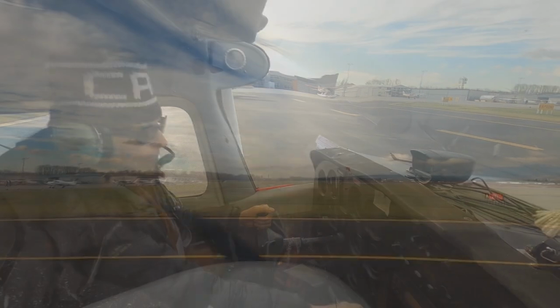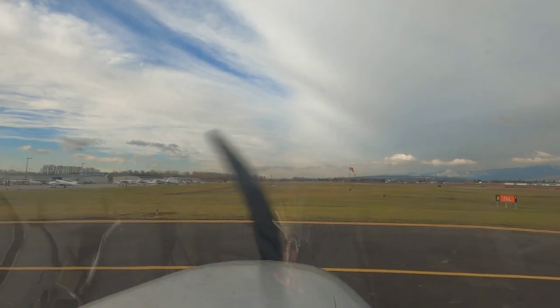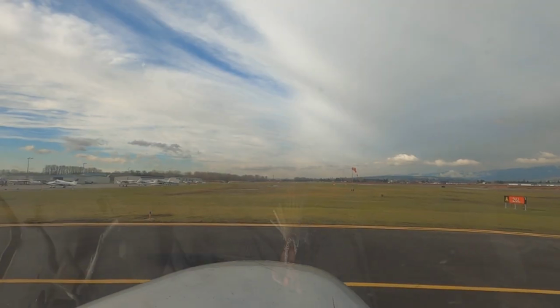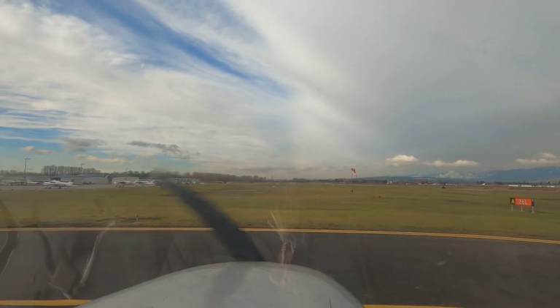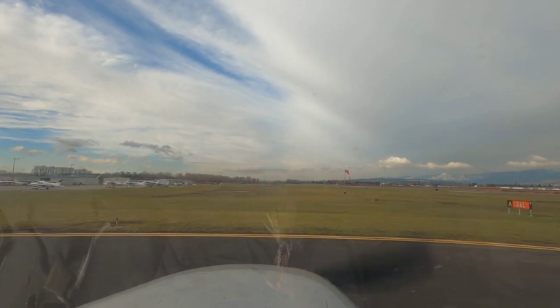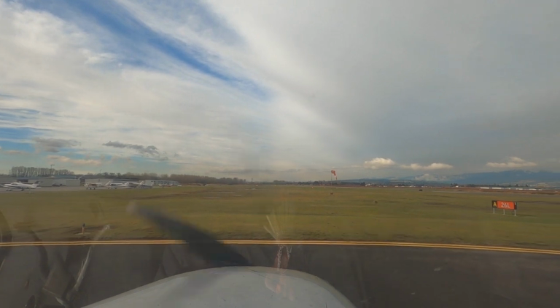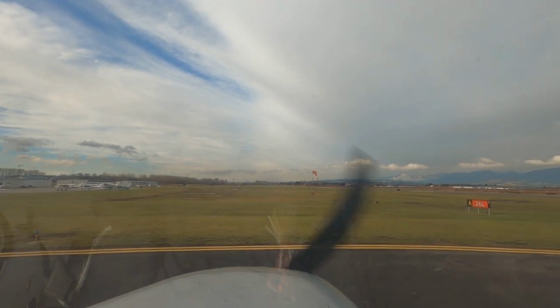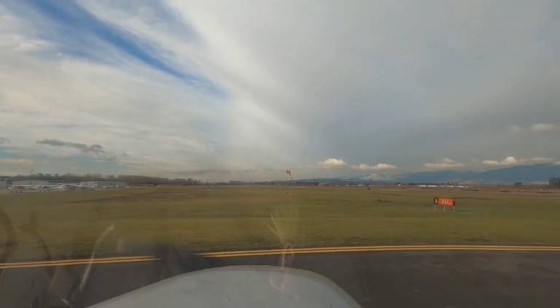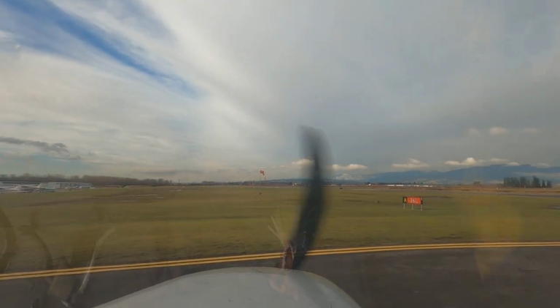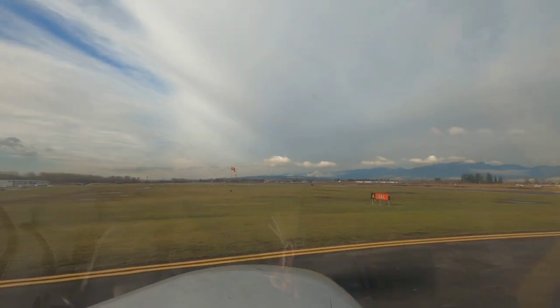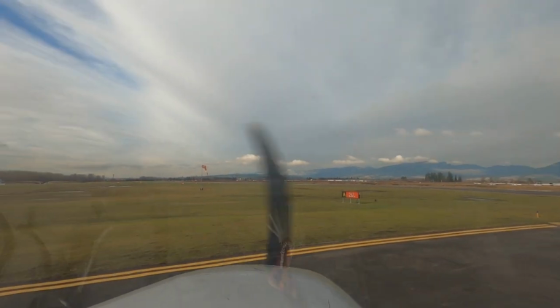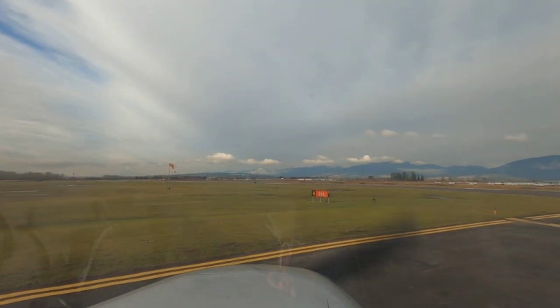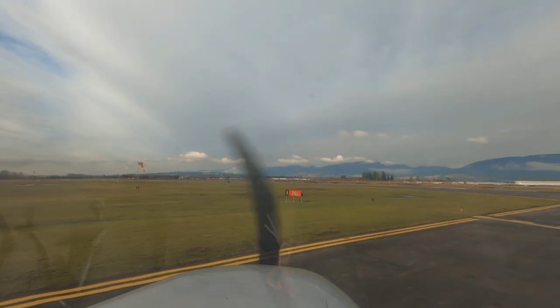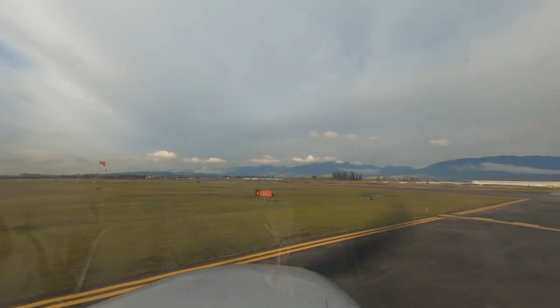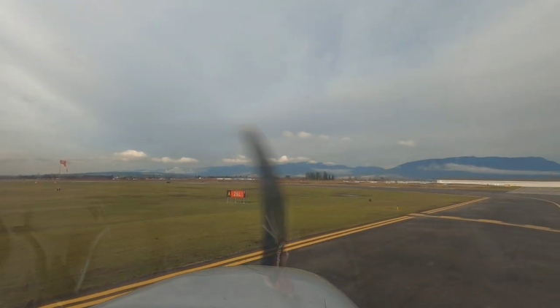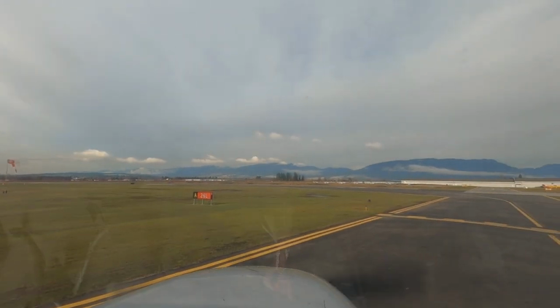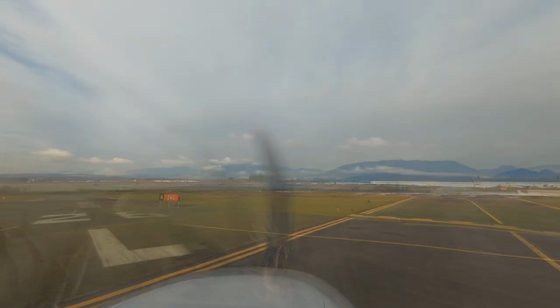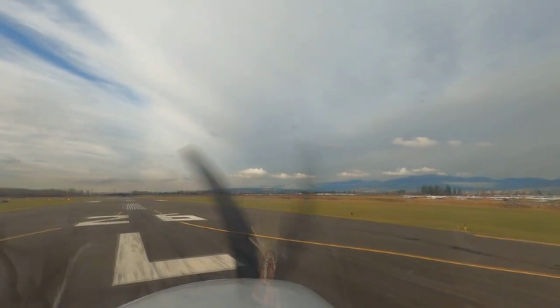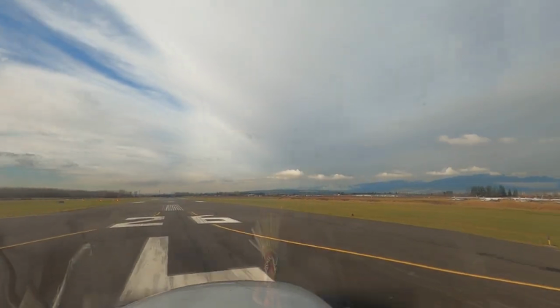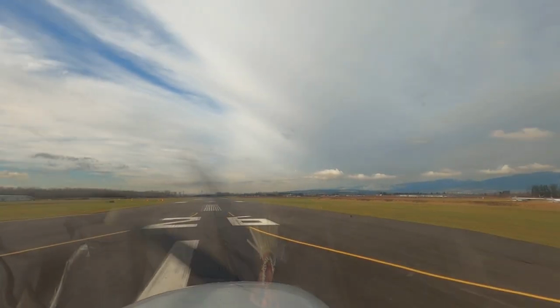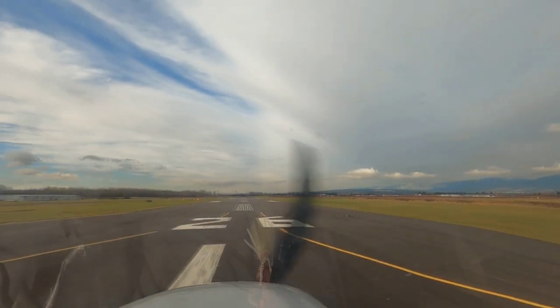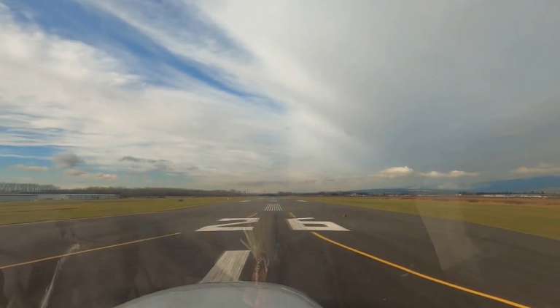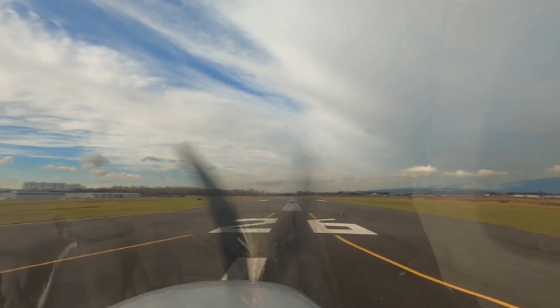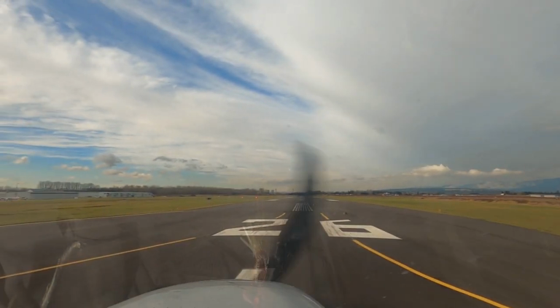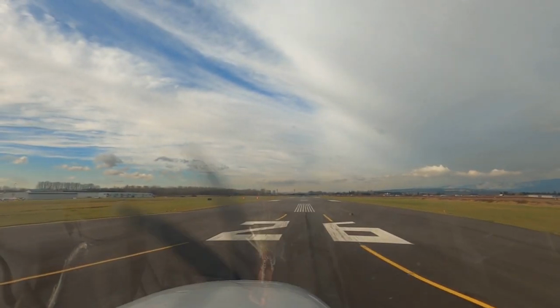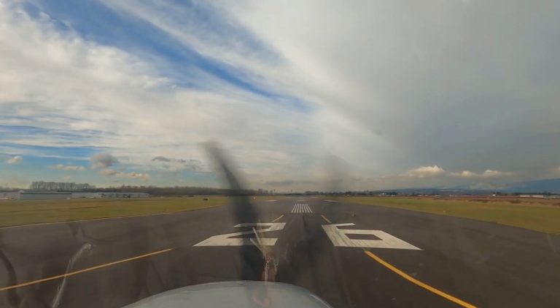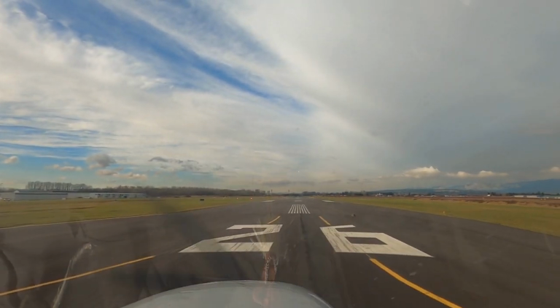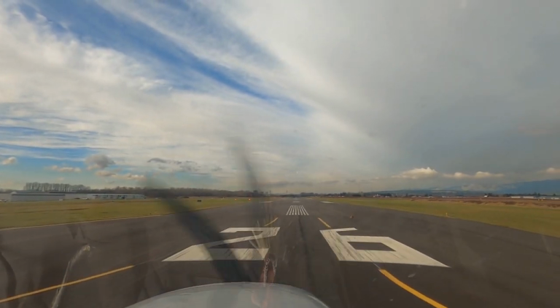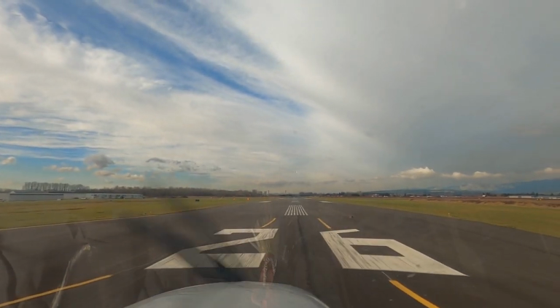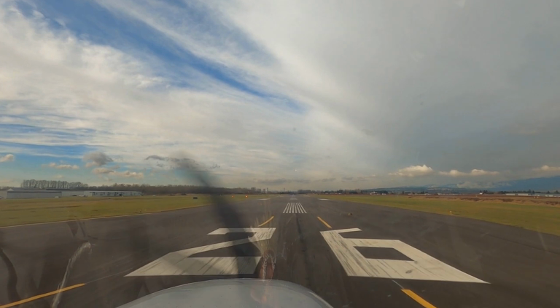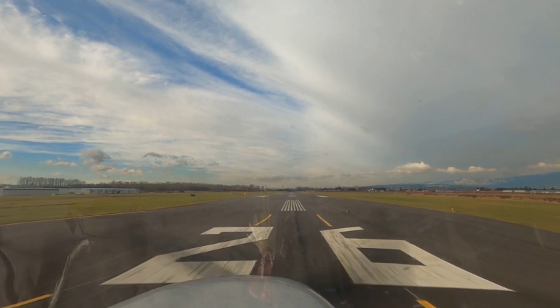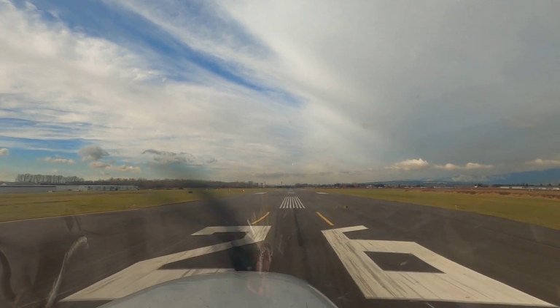The weather has improved significantly in the last hour or so — this morning we thought the flight might have to be cancelled. Runway 26 left, facing west, is the main runway at Pit Meadows.